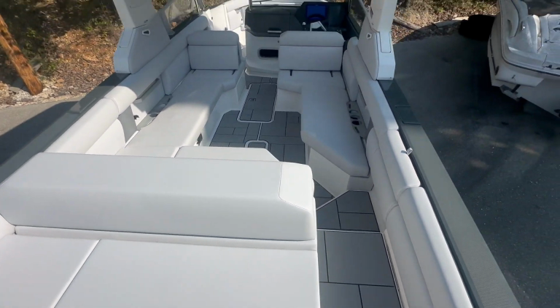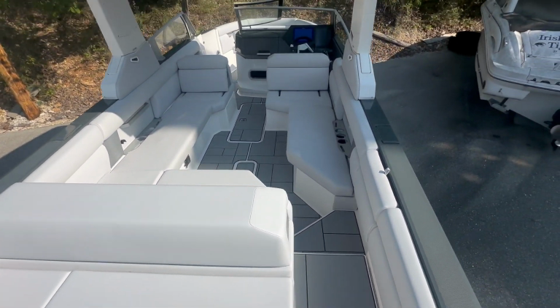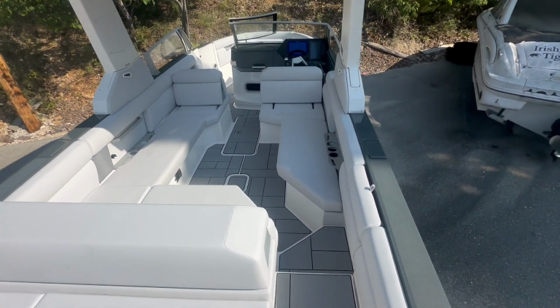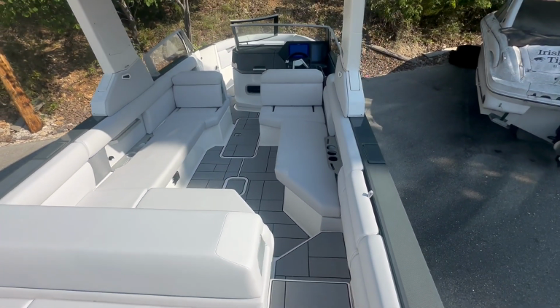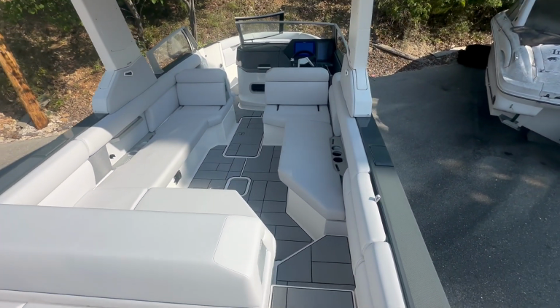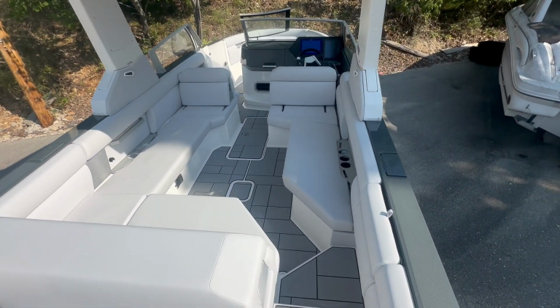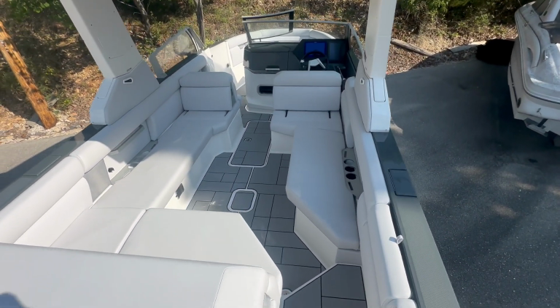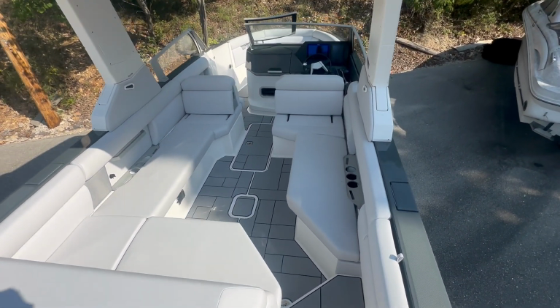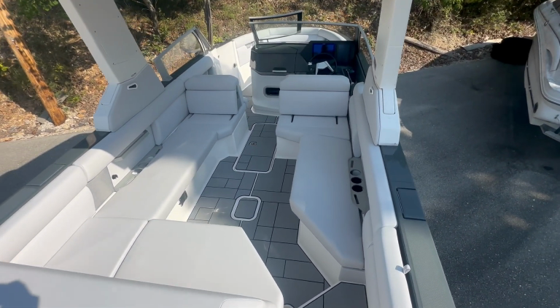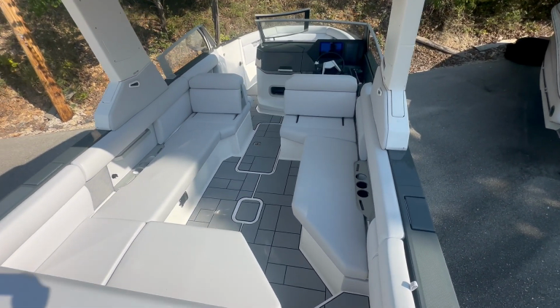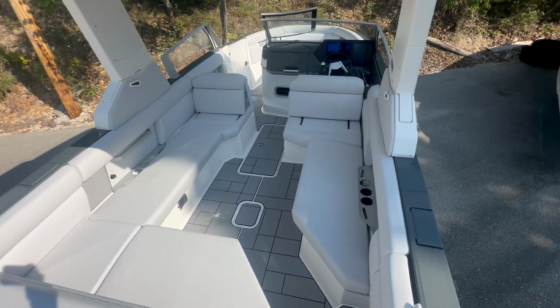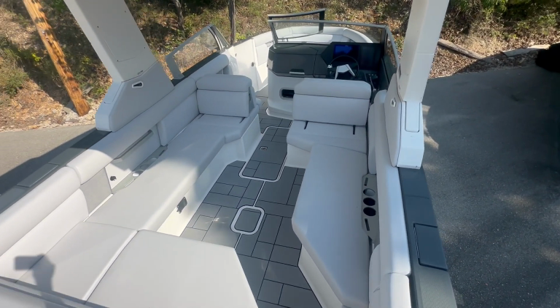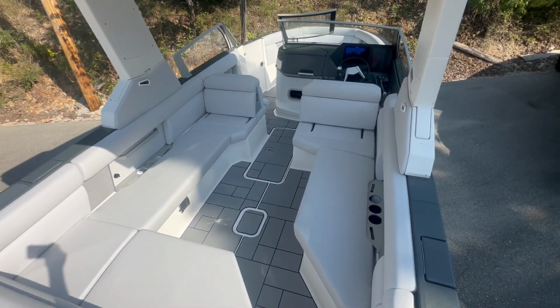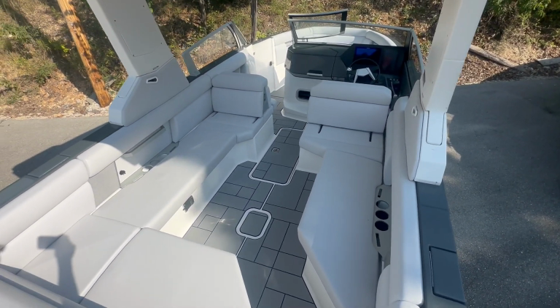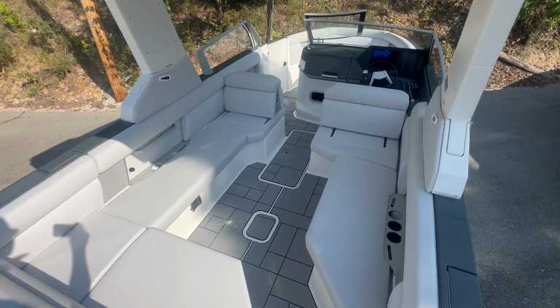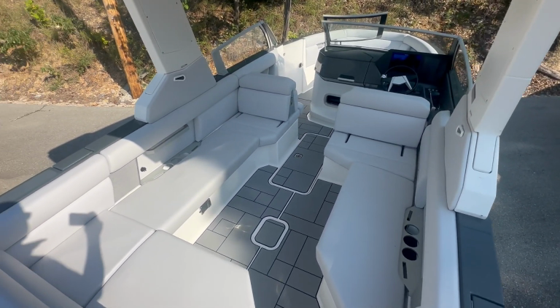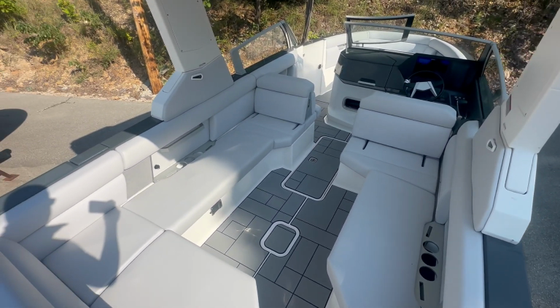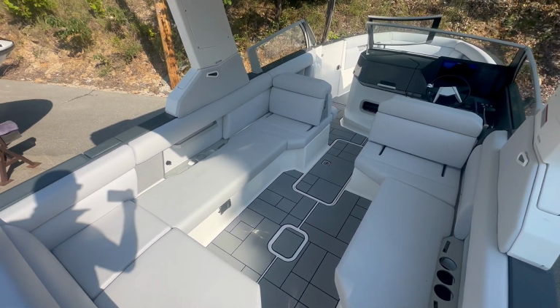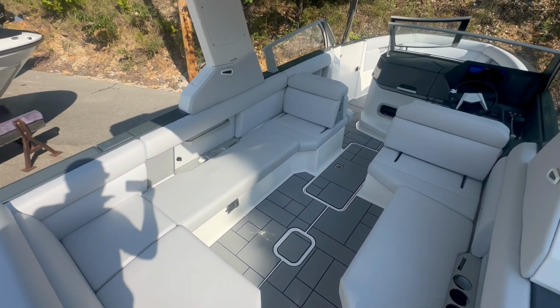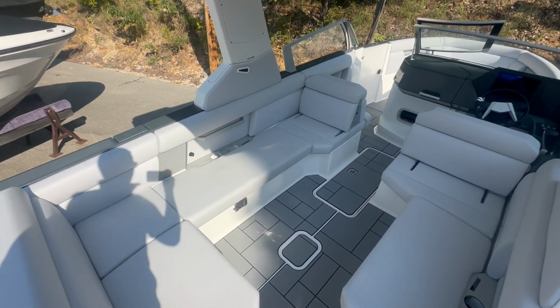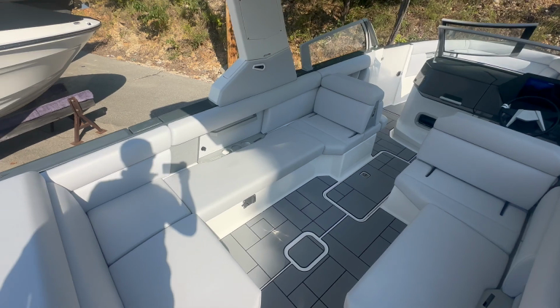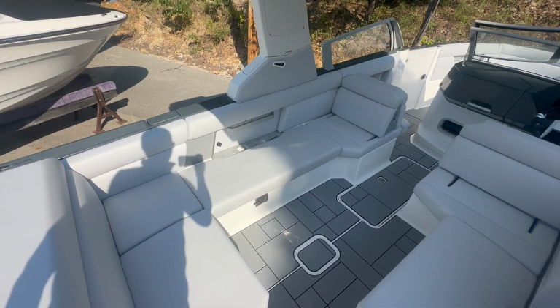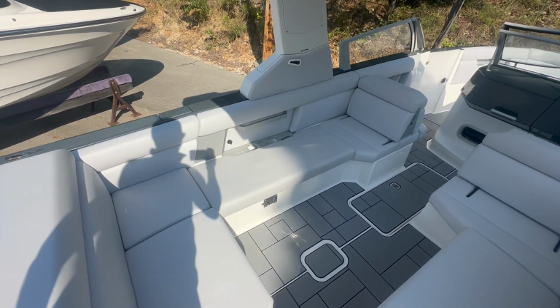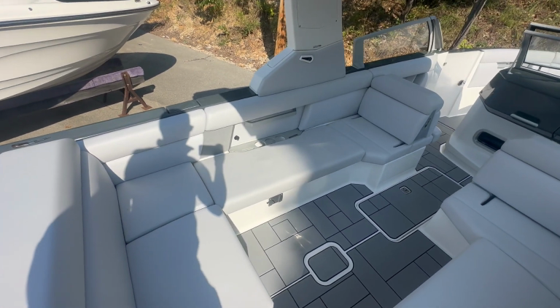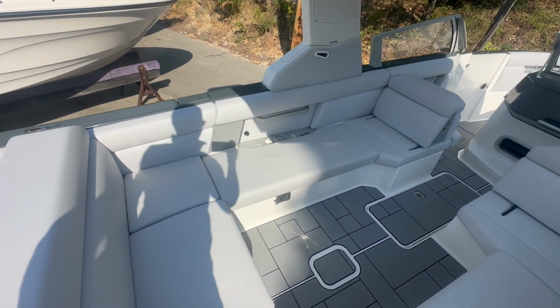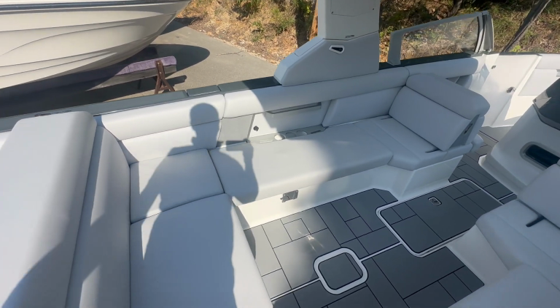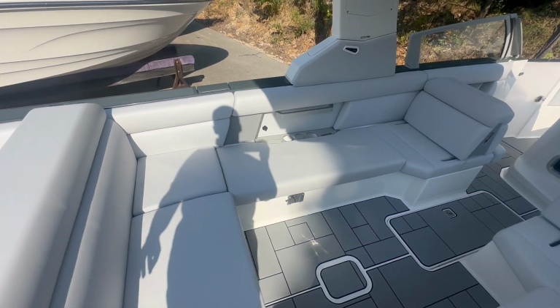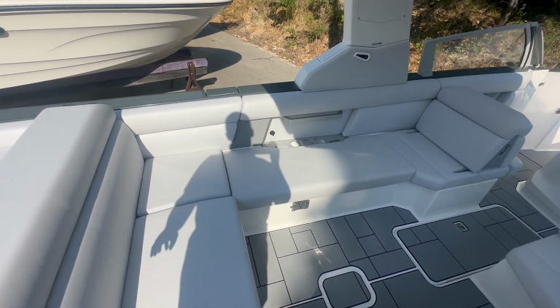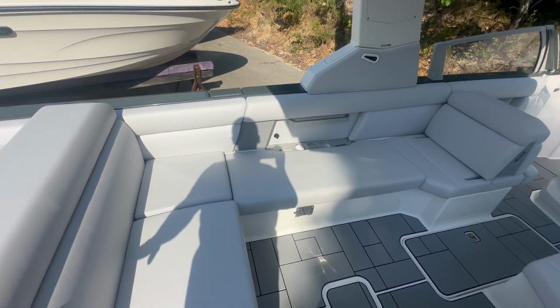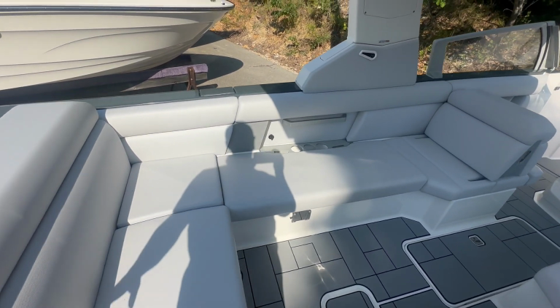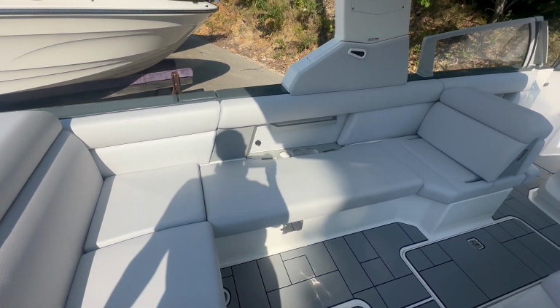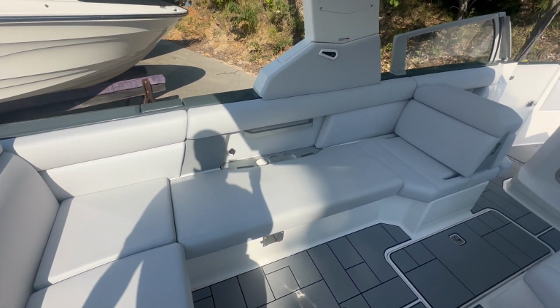Aviara is a very modern but luxury boat, very deep sitting, very safe. This is the gray interior.